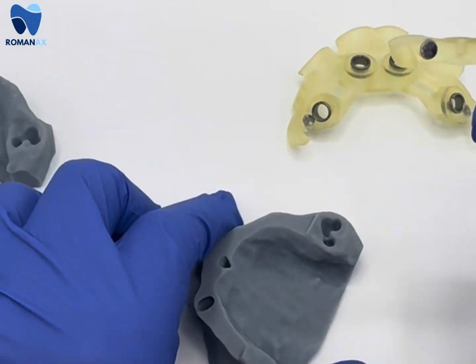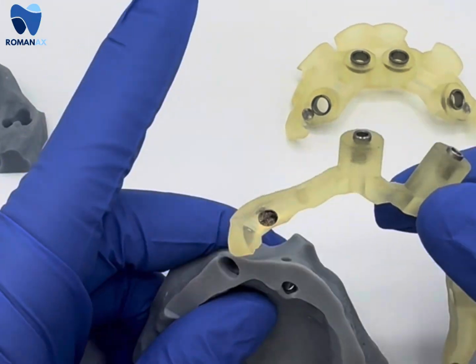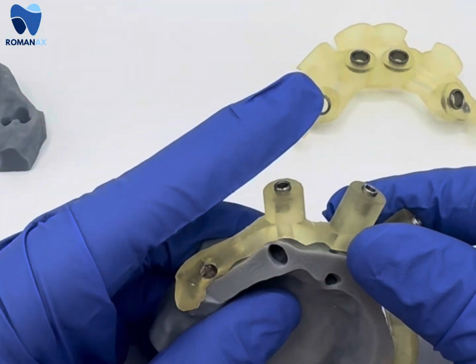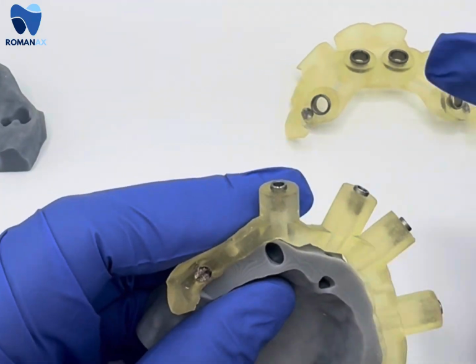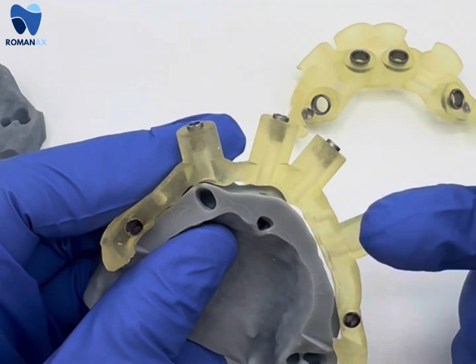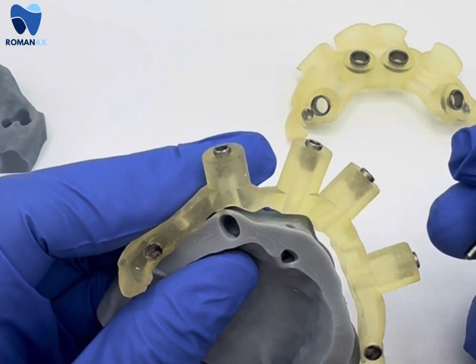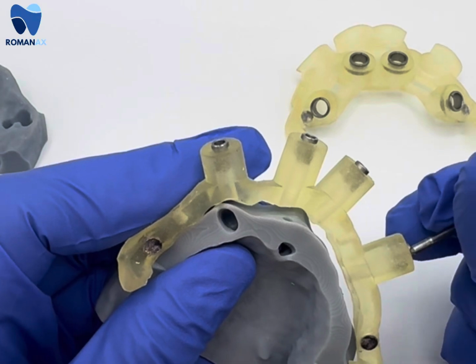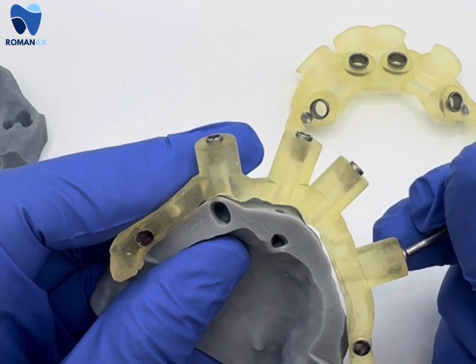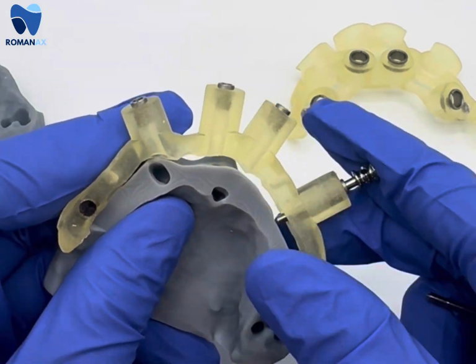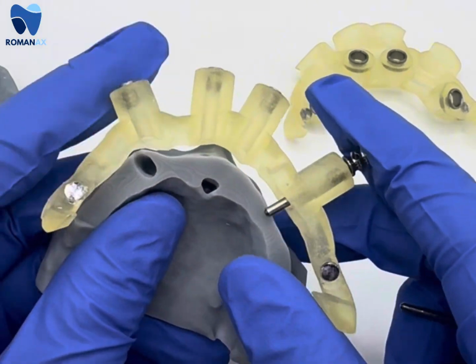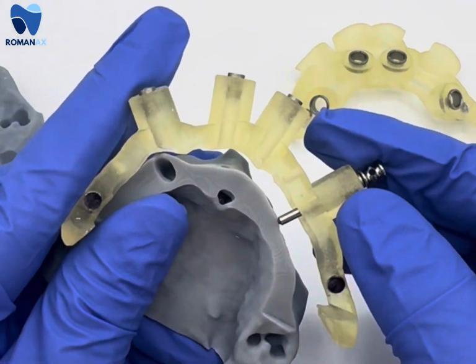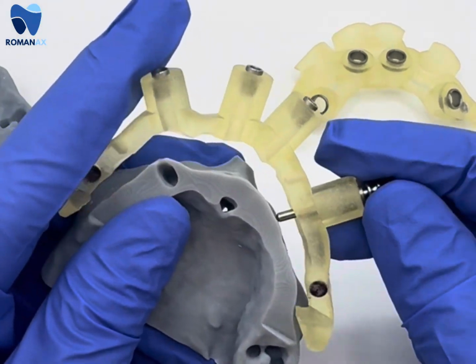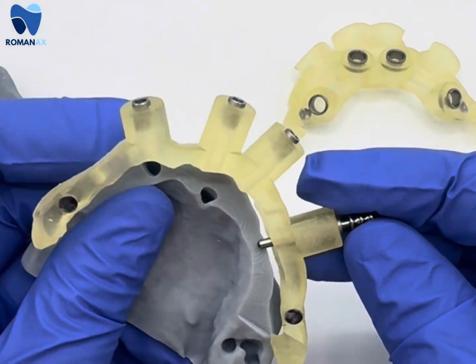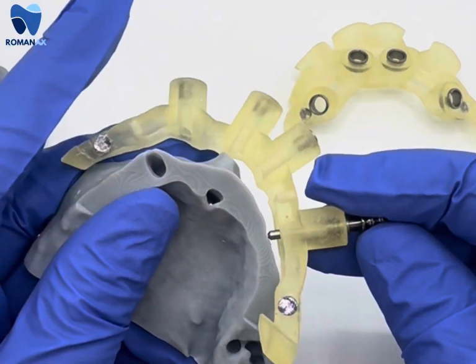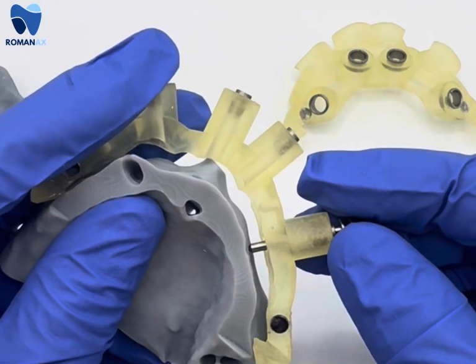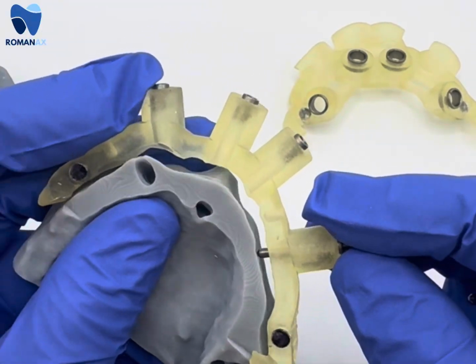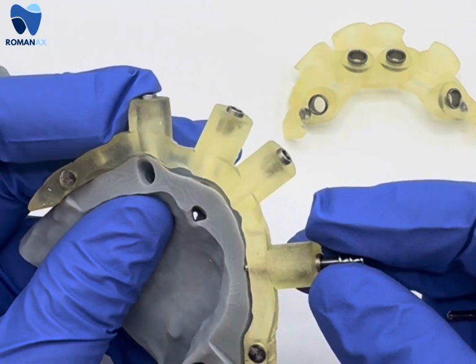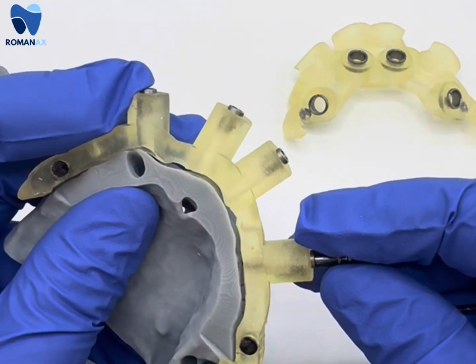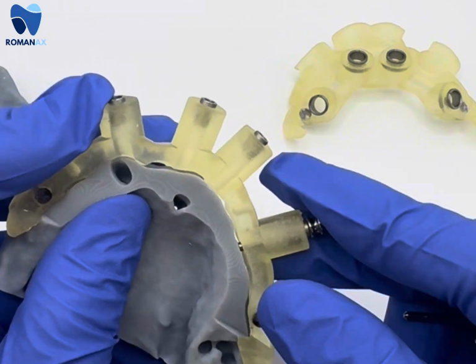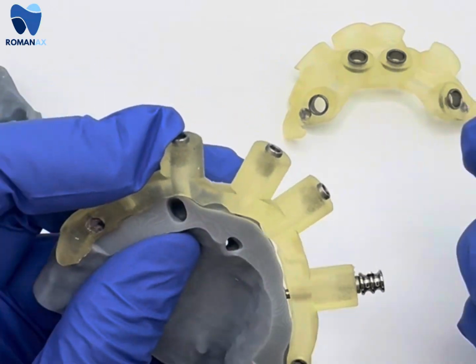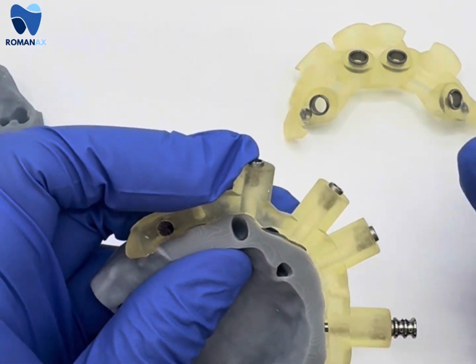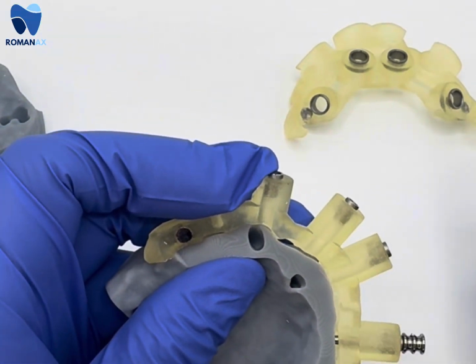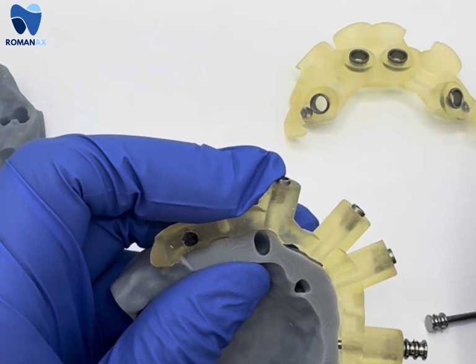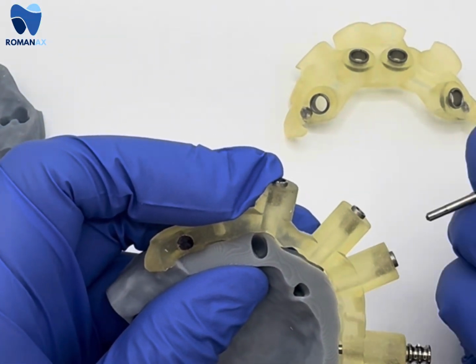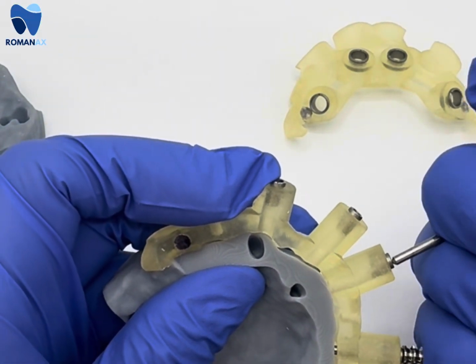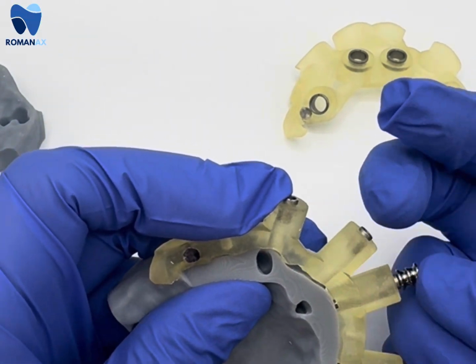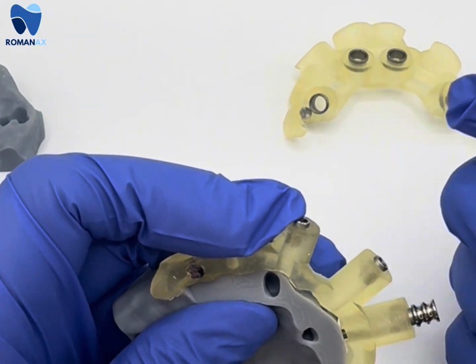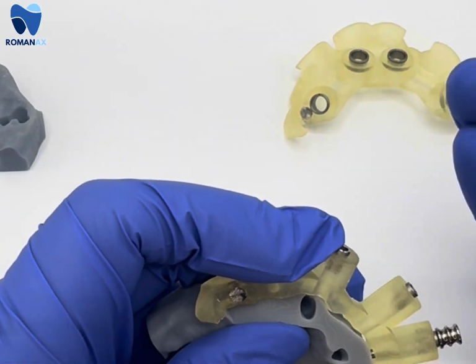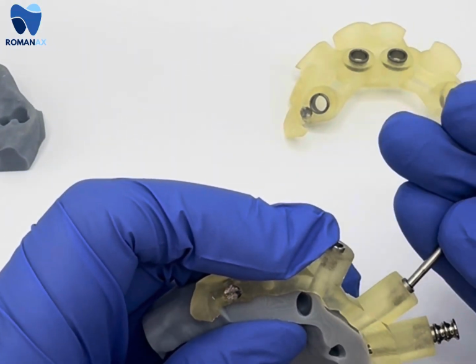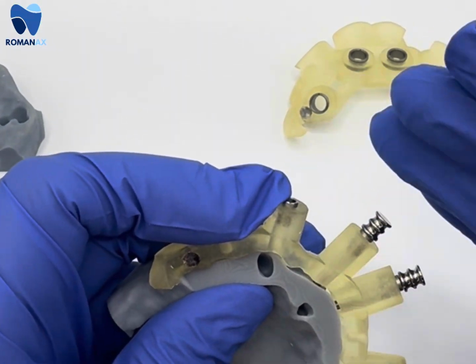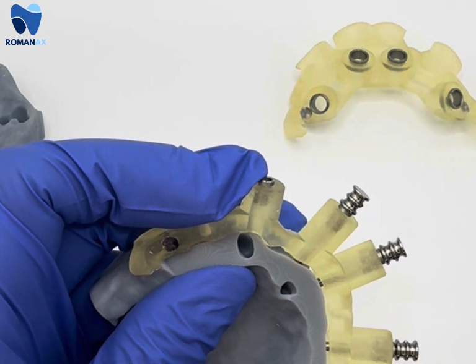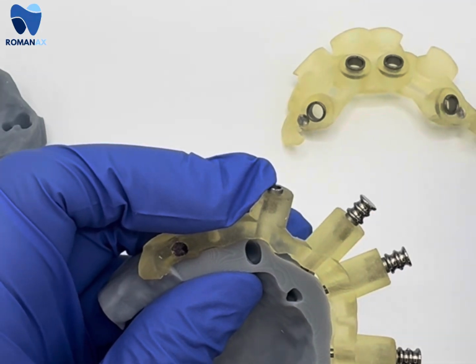Here we're going to simulate that the bone has been reduced and we're going to put these stabilizing pins back on this next model. In surgery the doctor would not have to switch the models obviously — once the pins are in, they stay in.